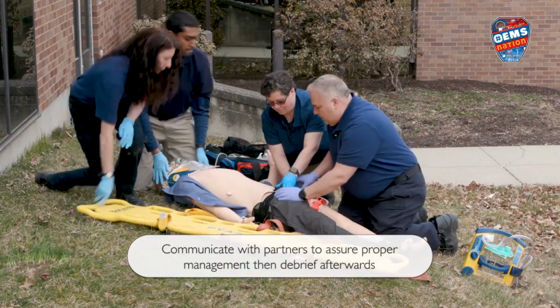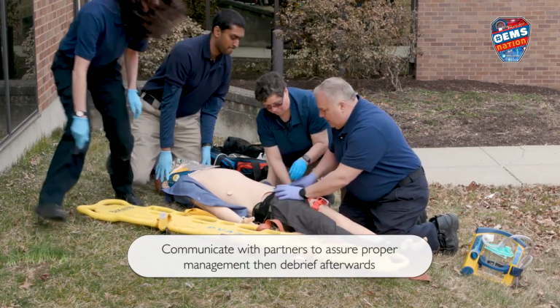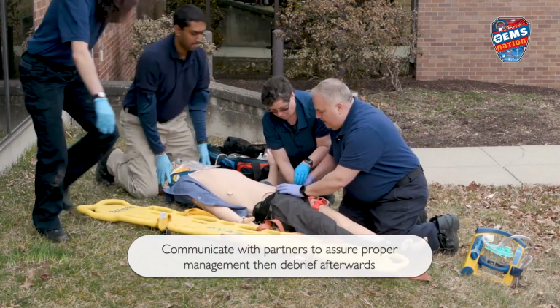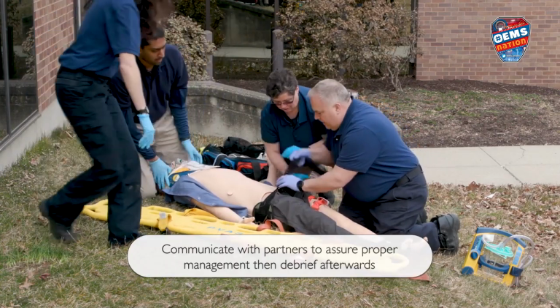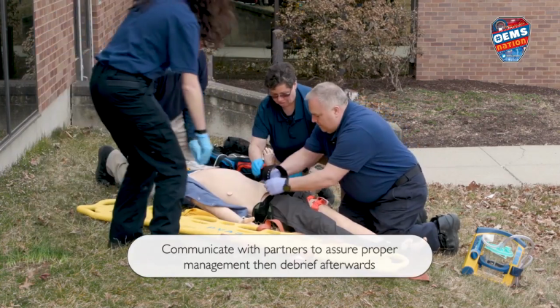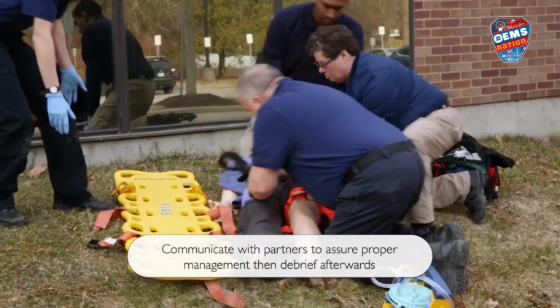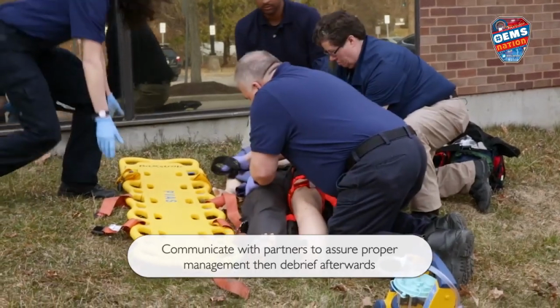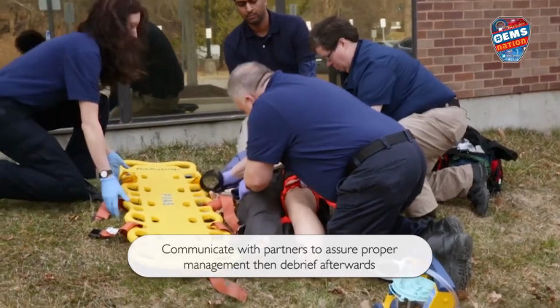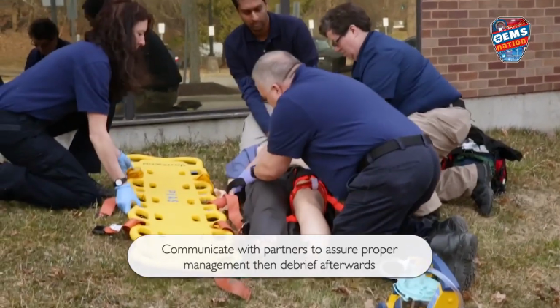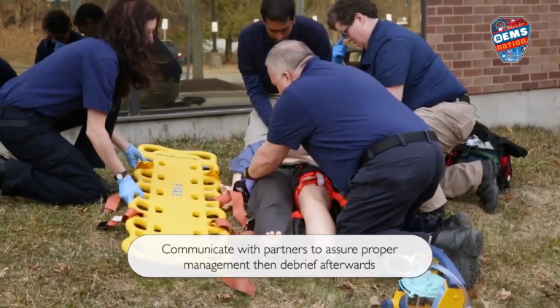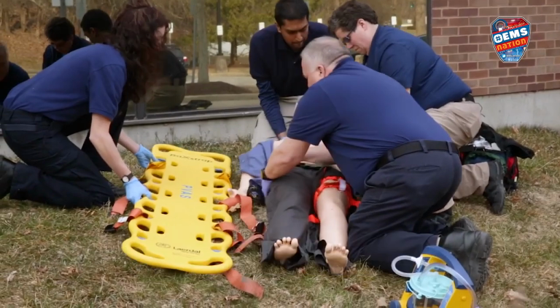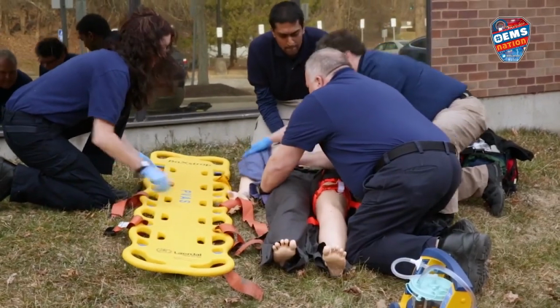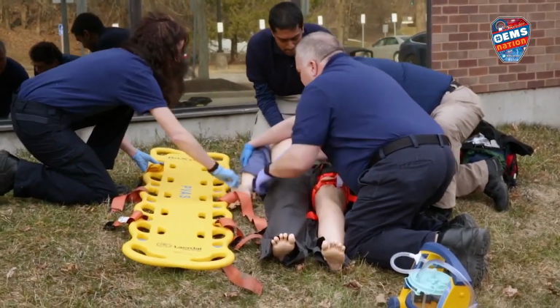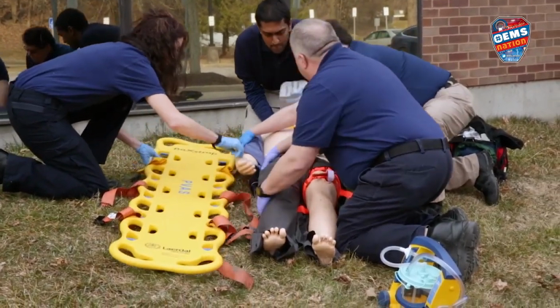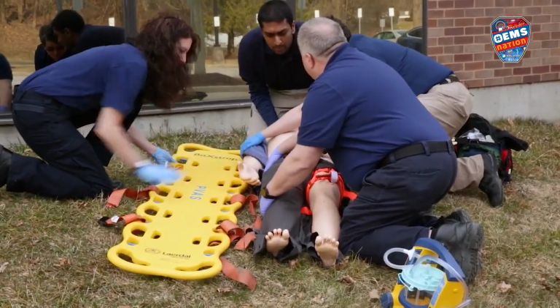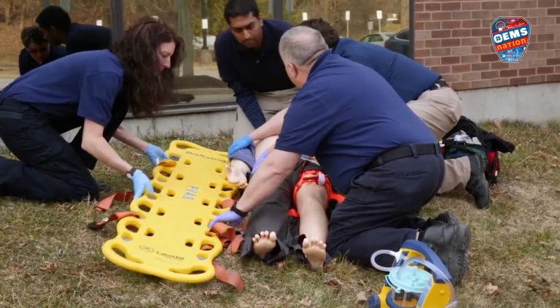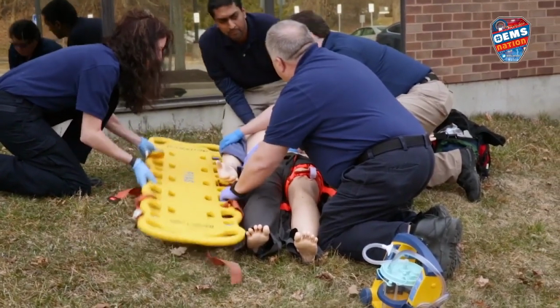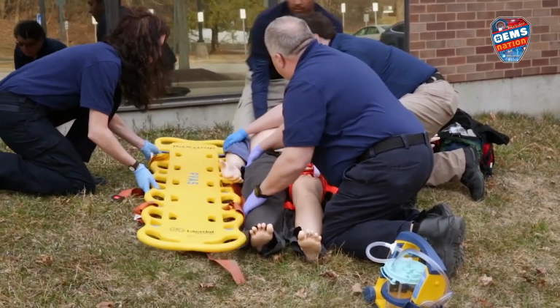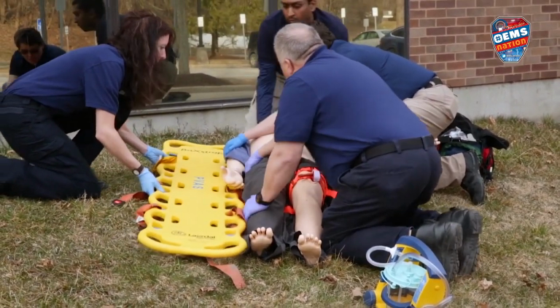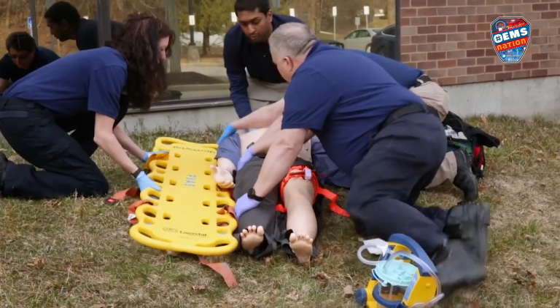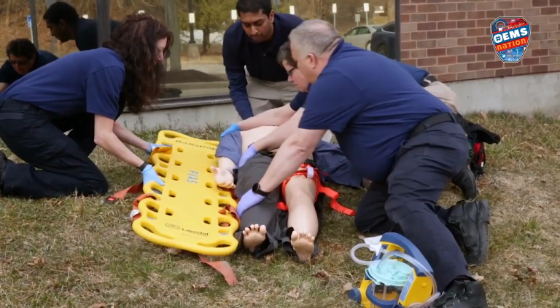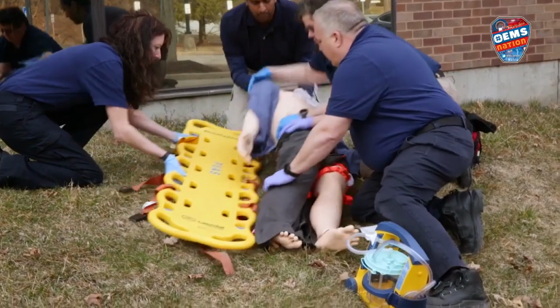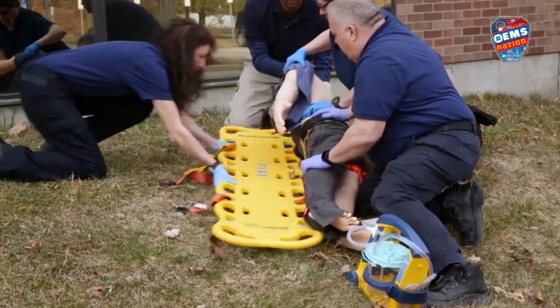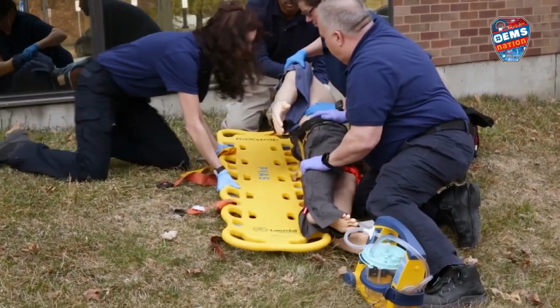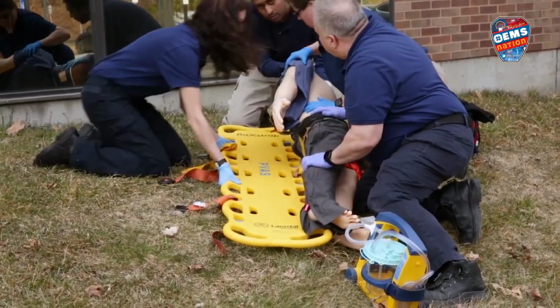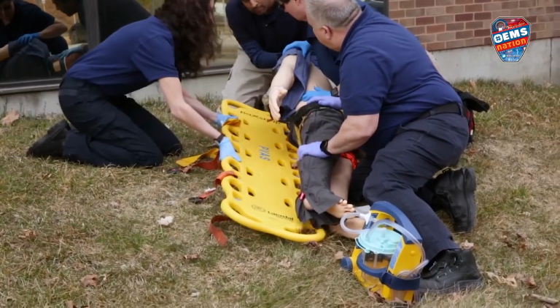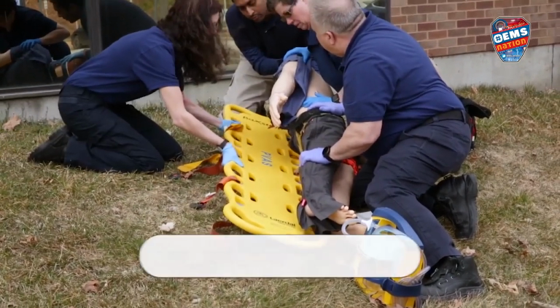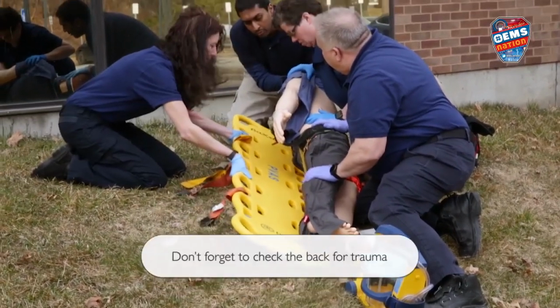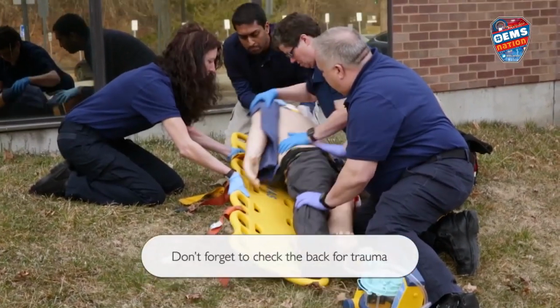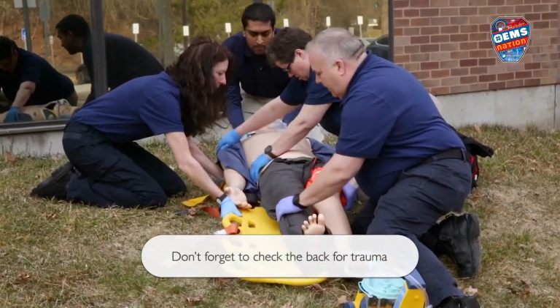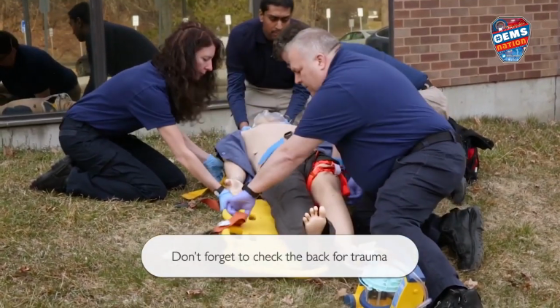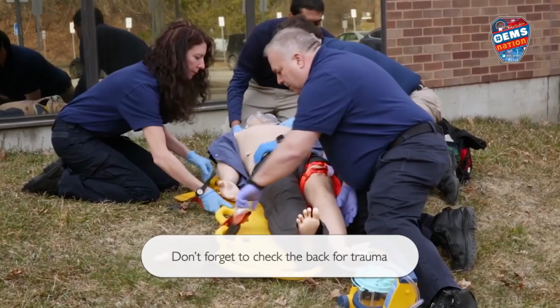All right, you got the head? Yes. Your count? One, two, three. Up and over. Your count? One, two, three. Okay, good to go. Let's get him strapped in.